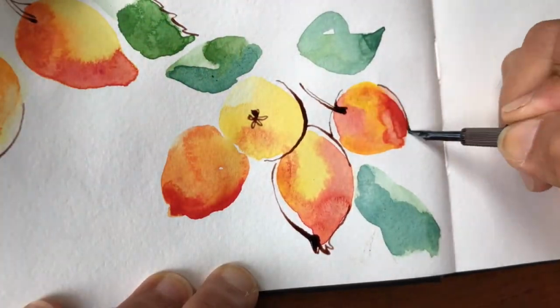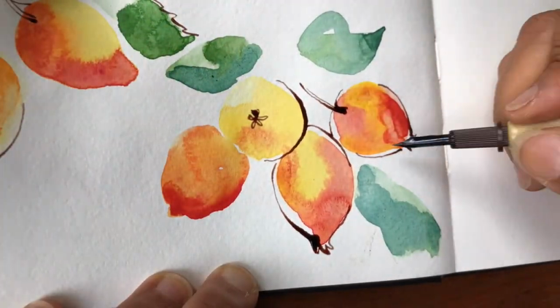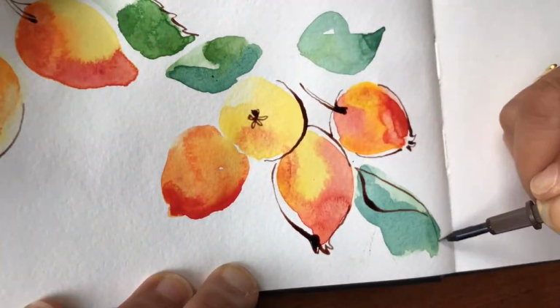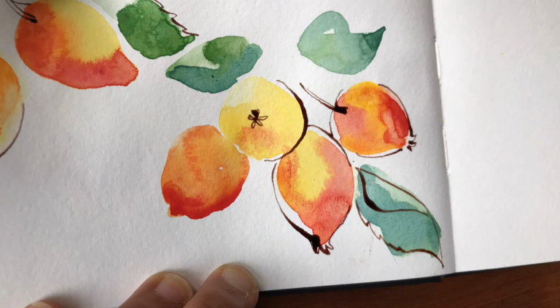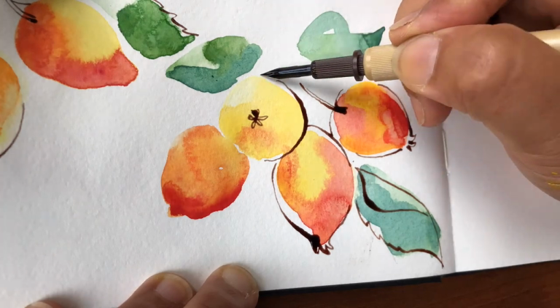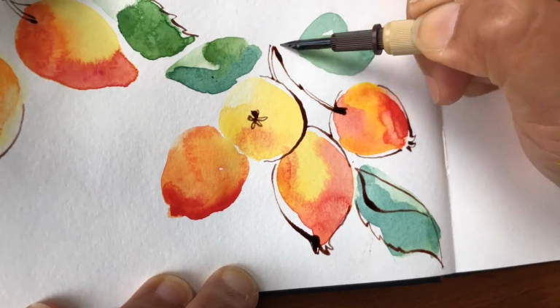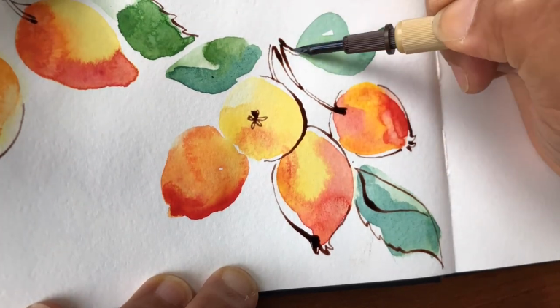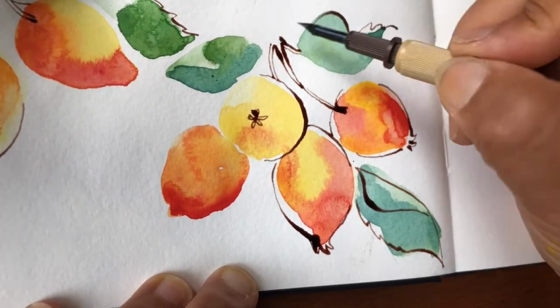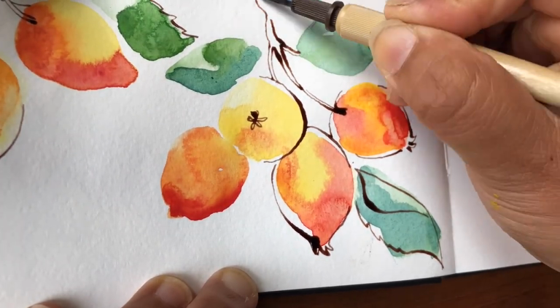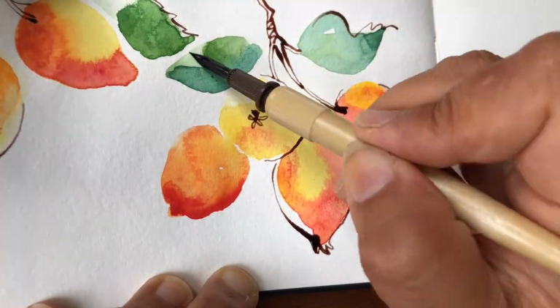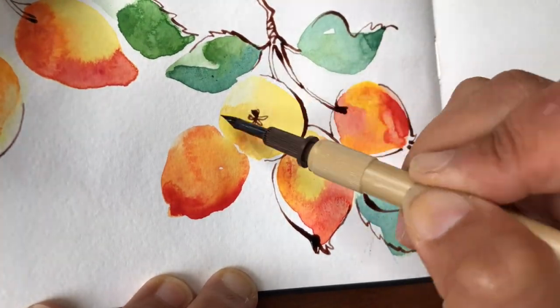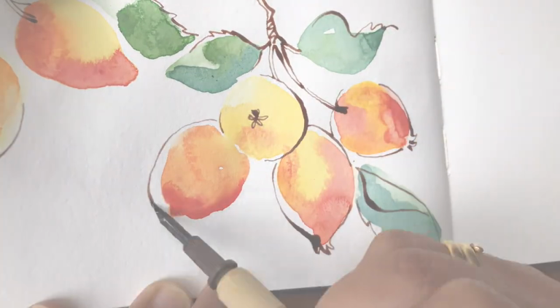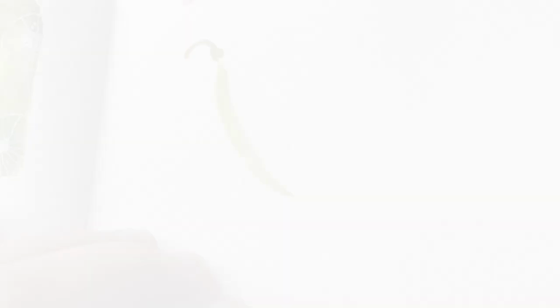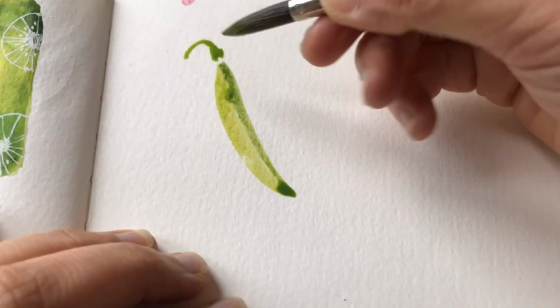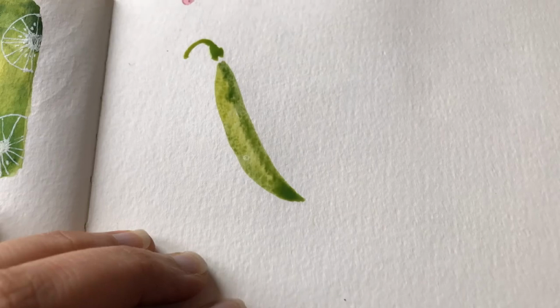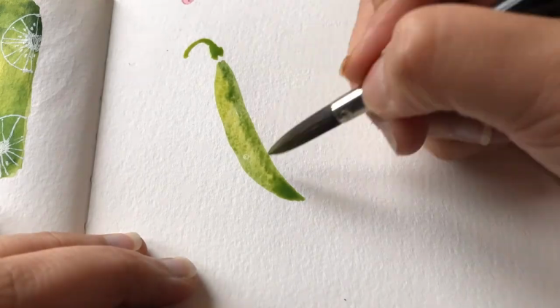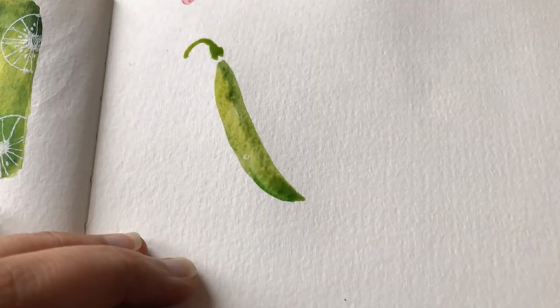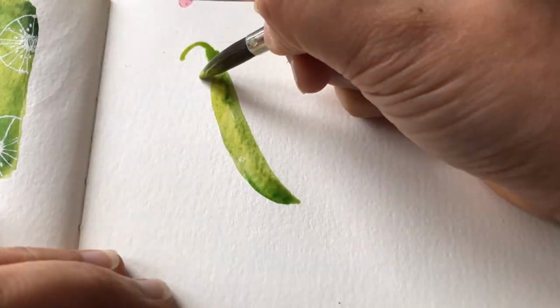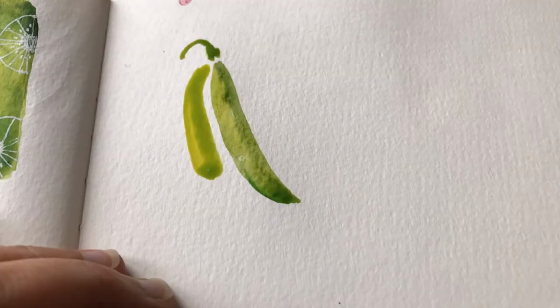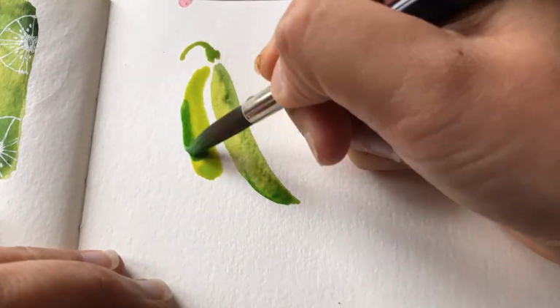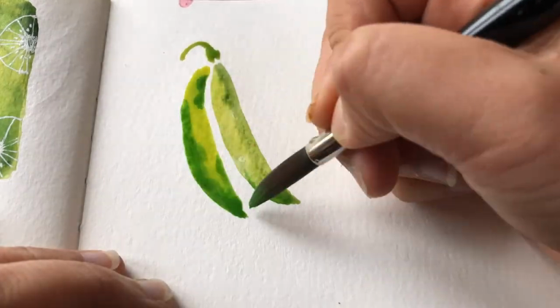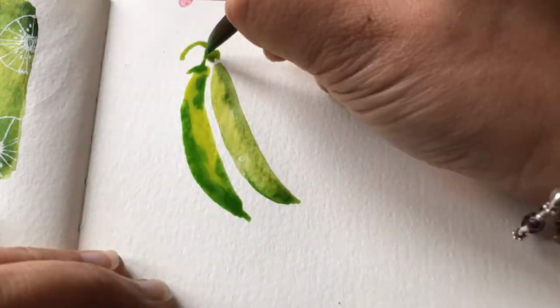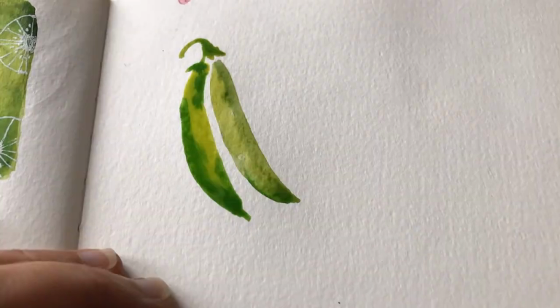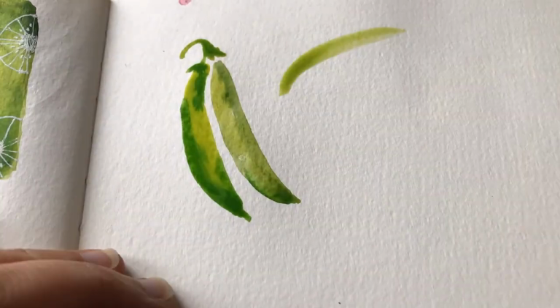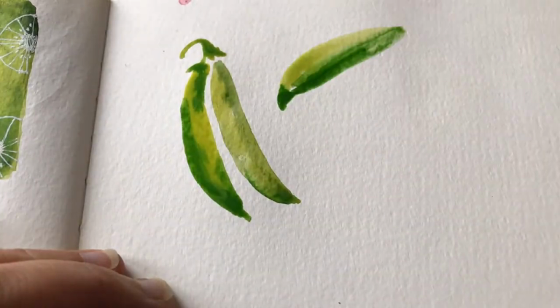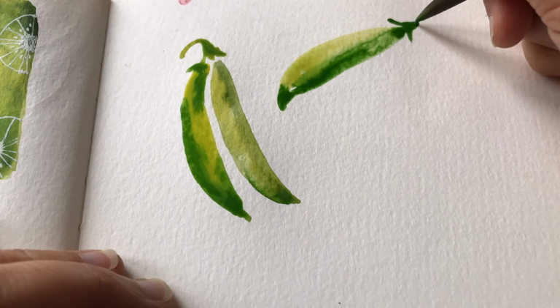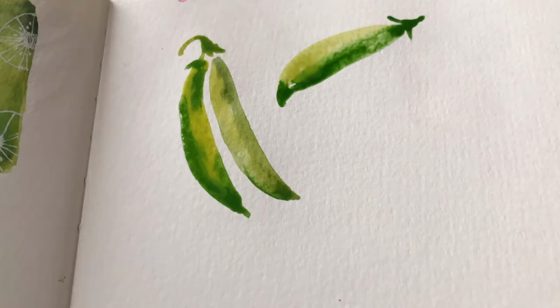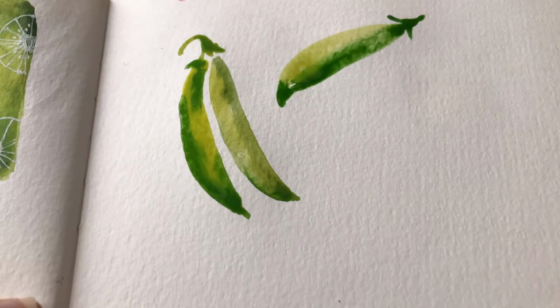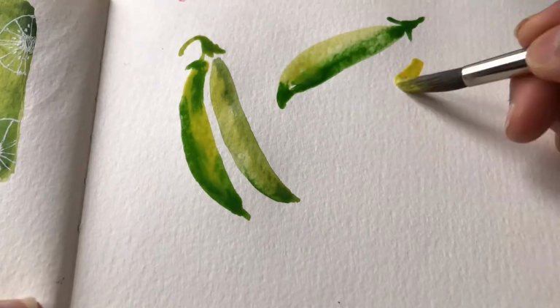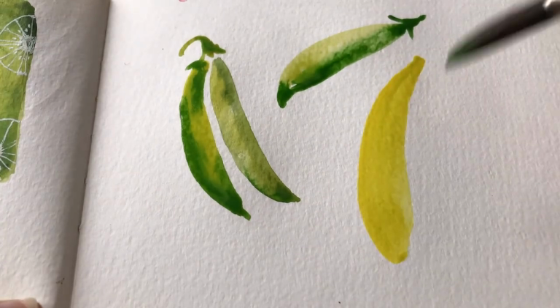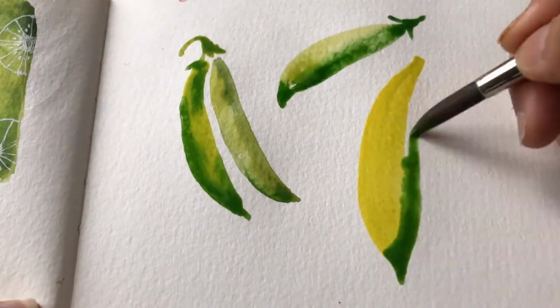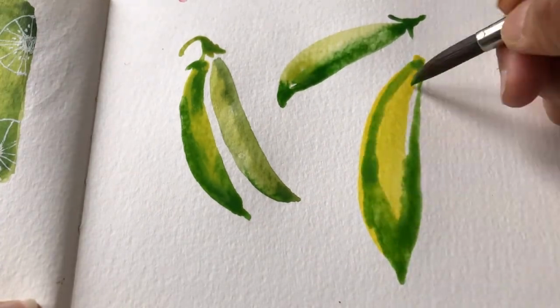Imagine if you took away that entire watercolor paper — what you're left with wouldn't really make sense. When I work like this, it's like the ink and the watercolor are needed together to tell a story, and this combo is really a partnership.